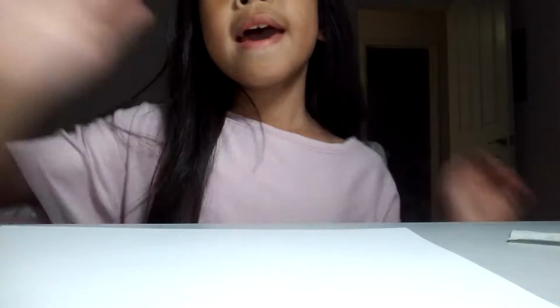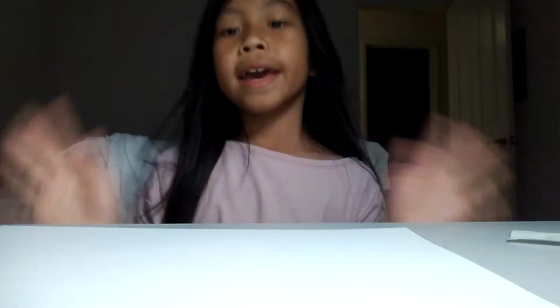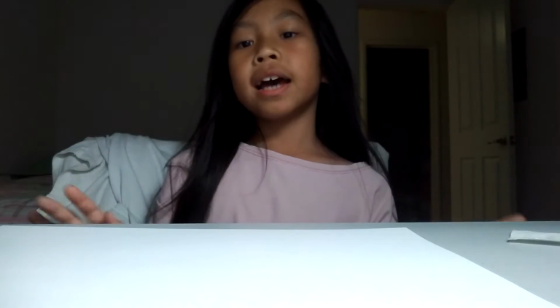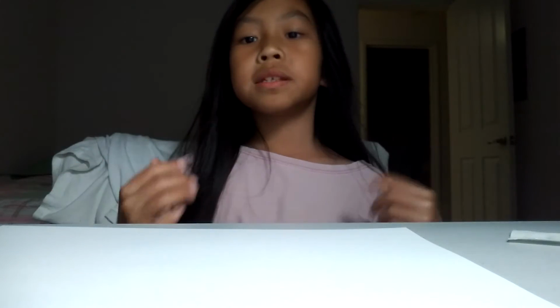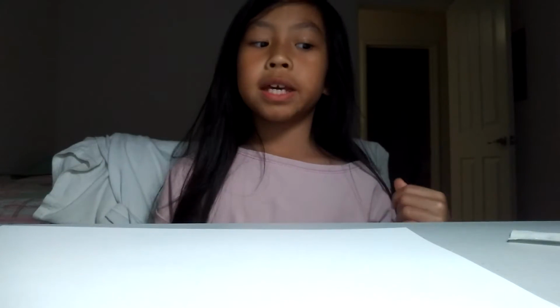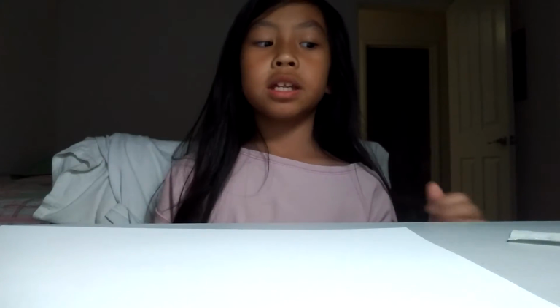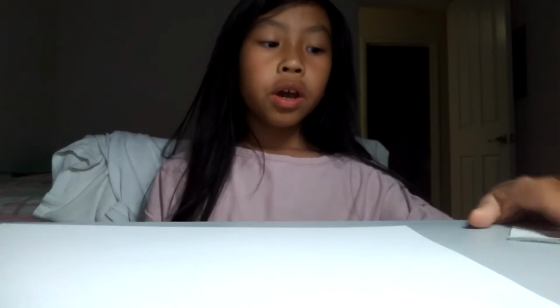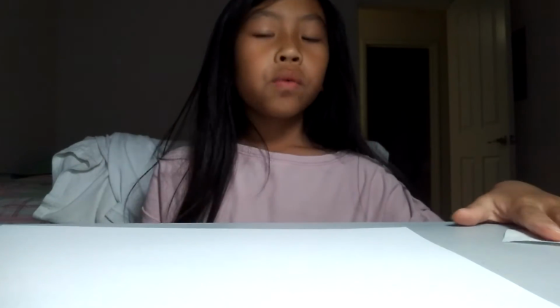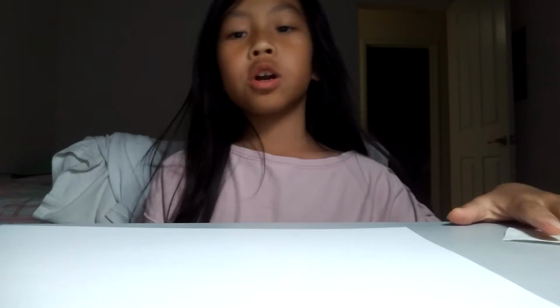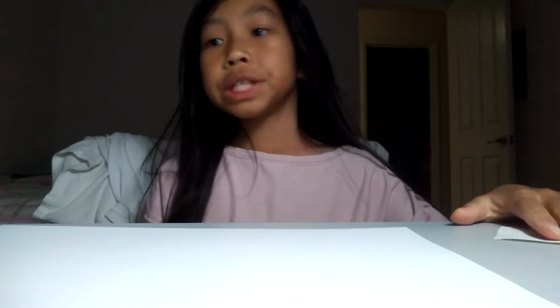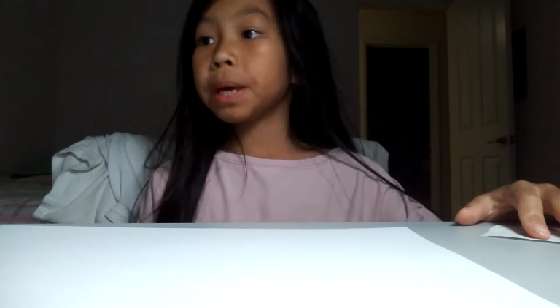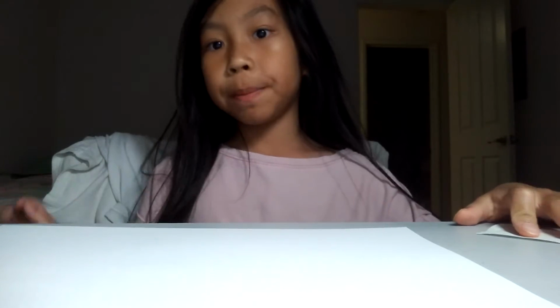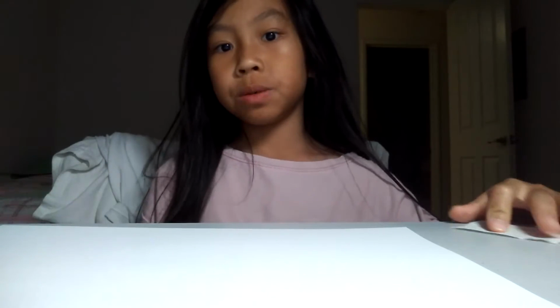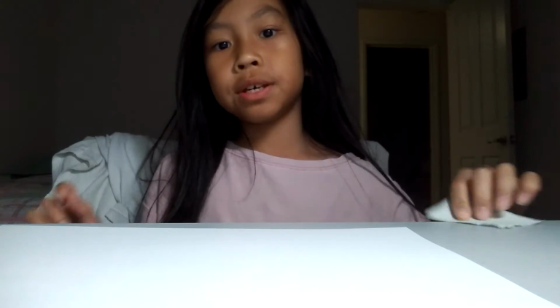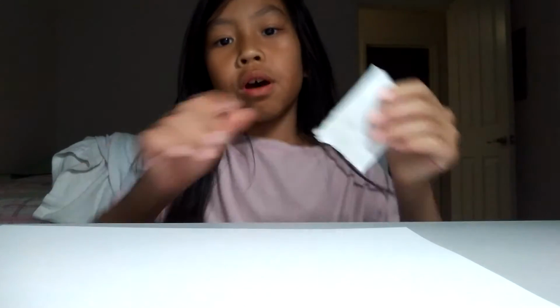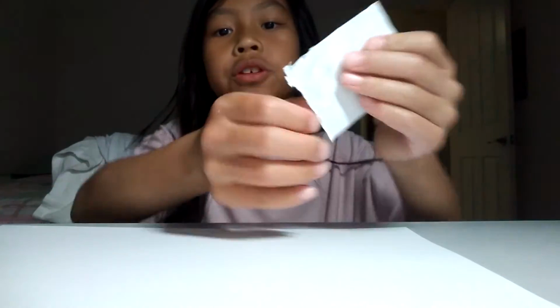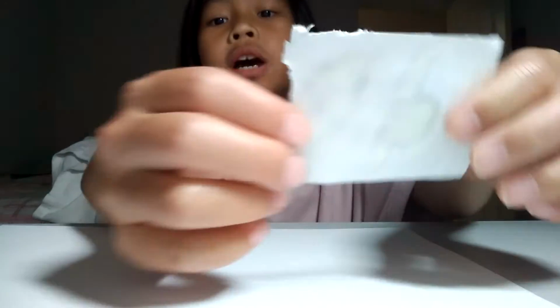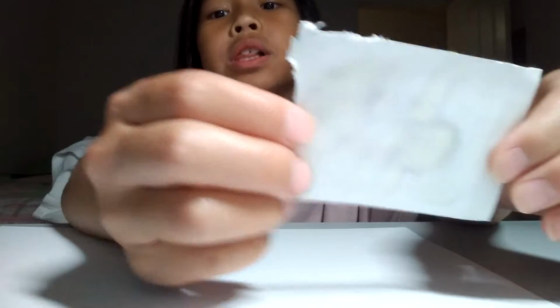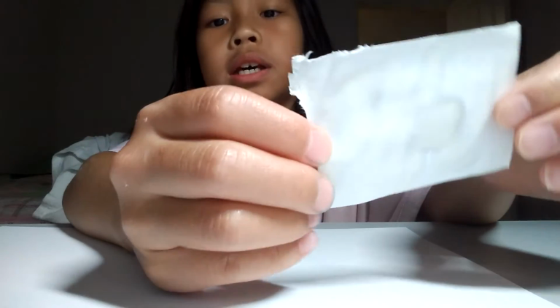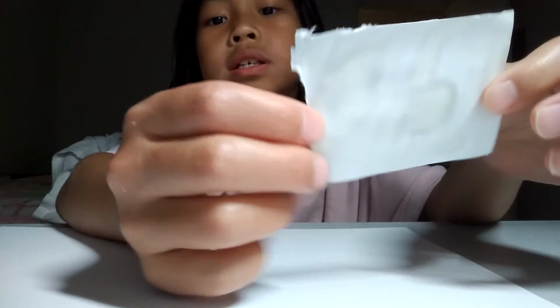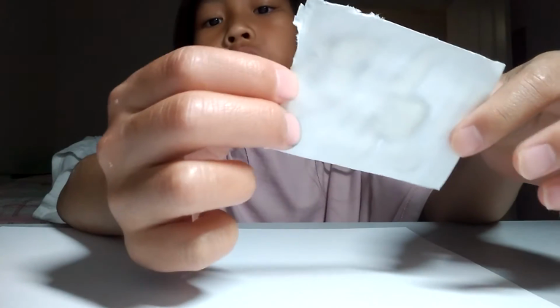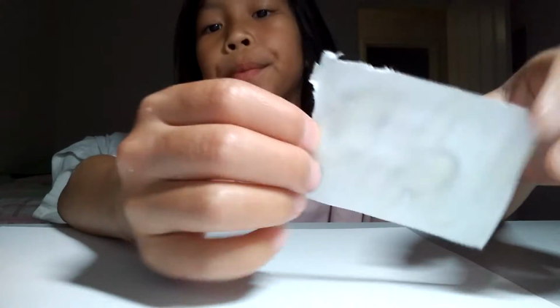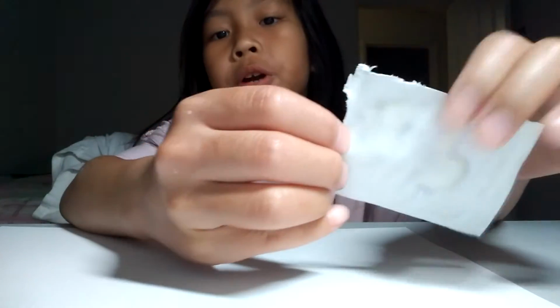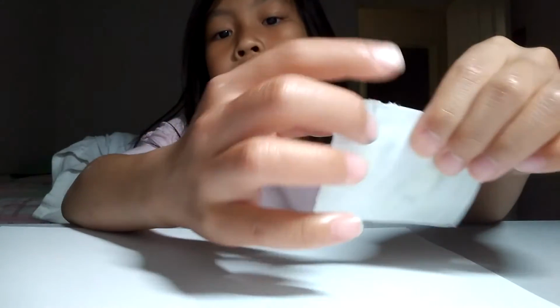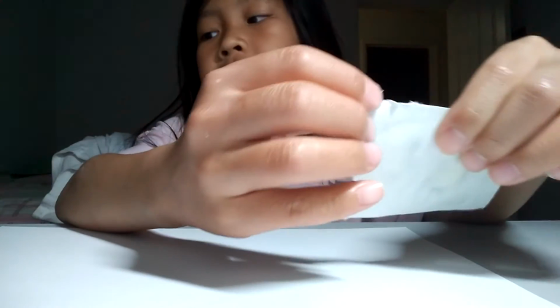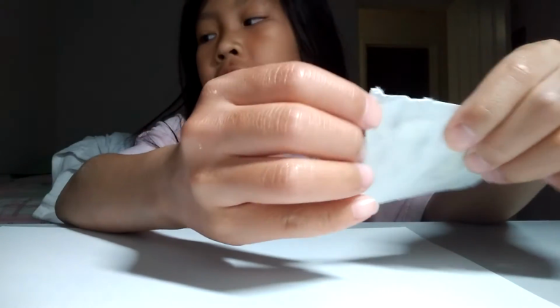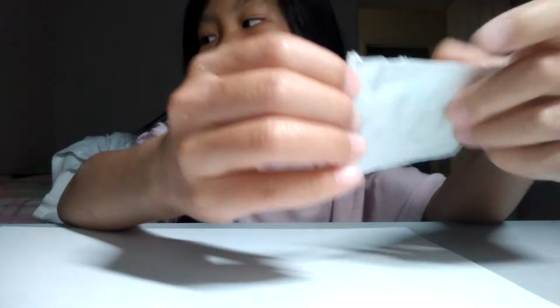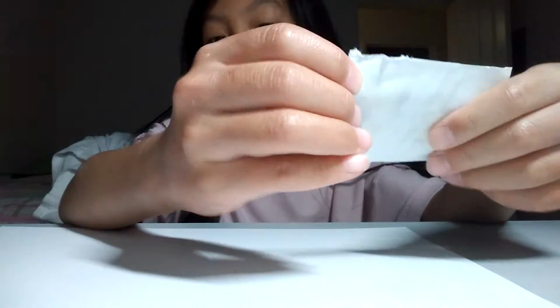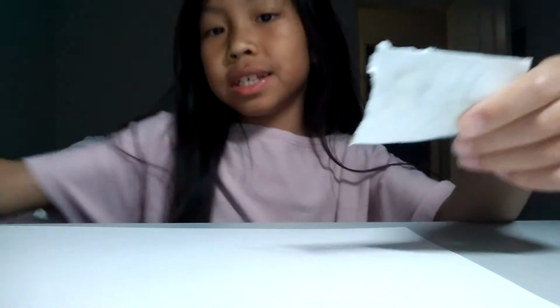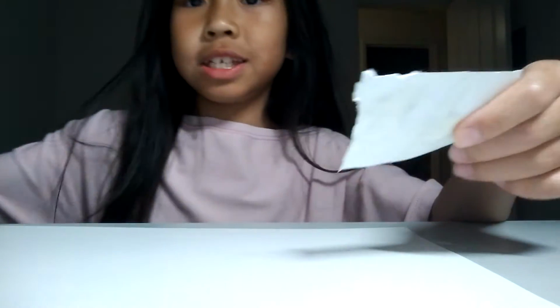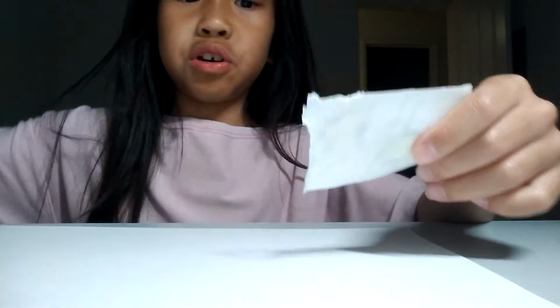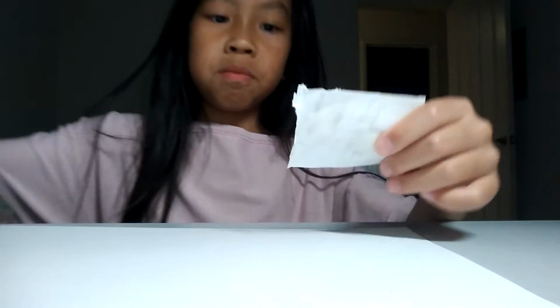Hey guys, it's Megan. Today we are going to make paper soap. So this is how it looks like — it looks like a normal paper. I didn't cut it really nicely, so...